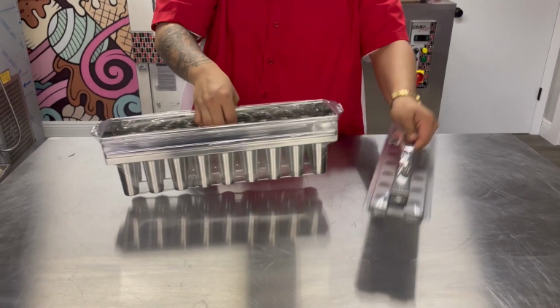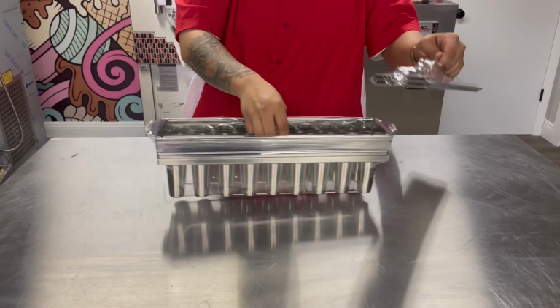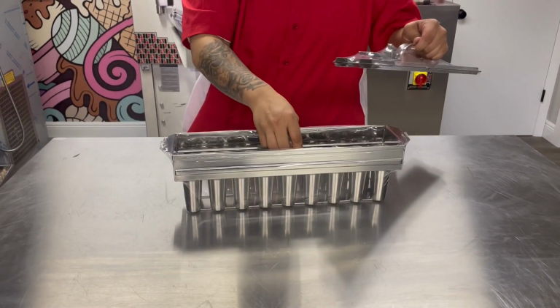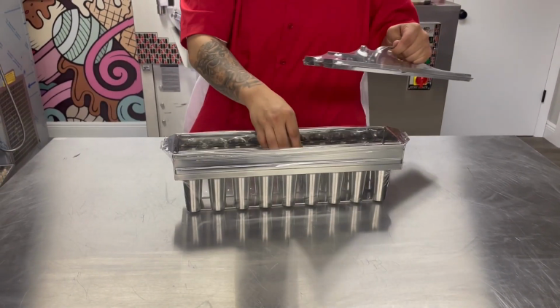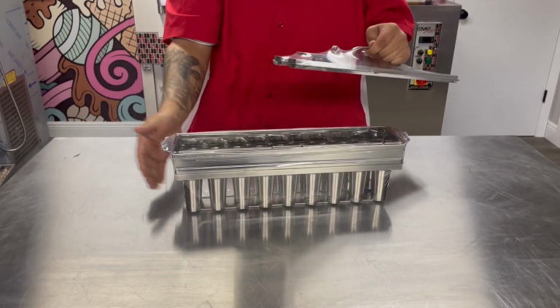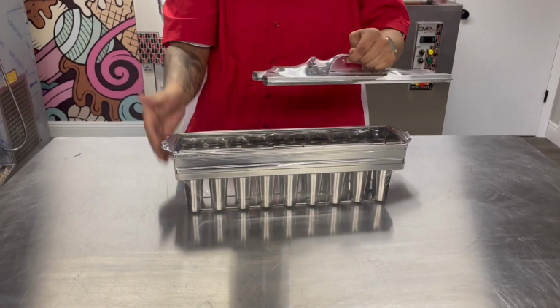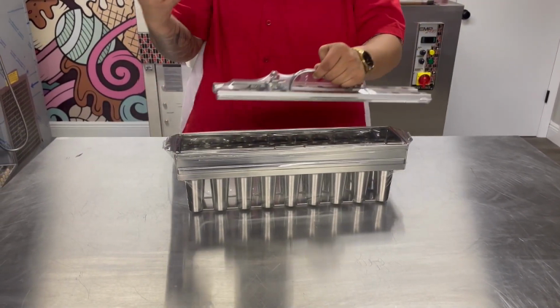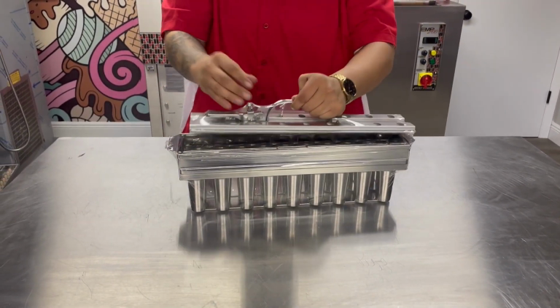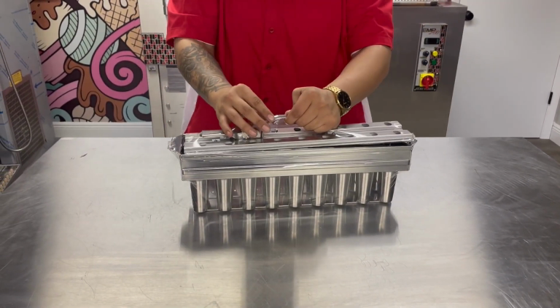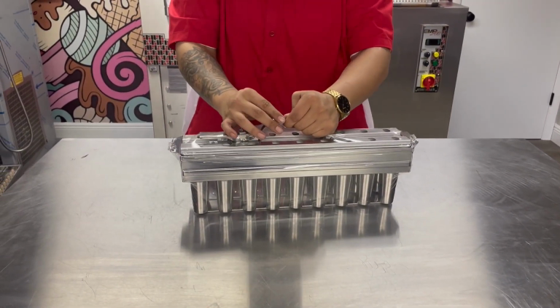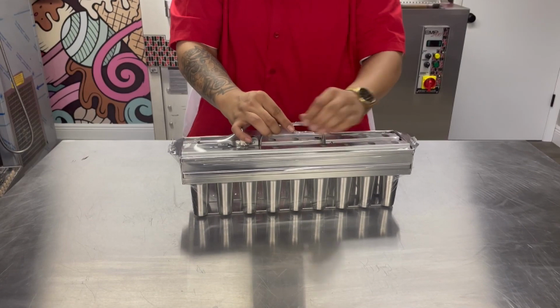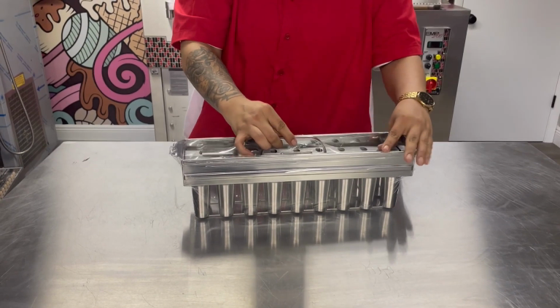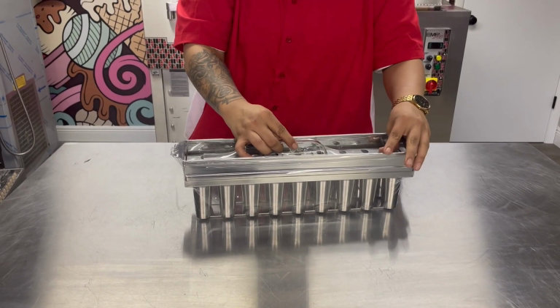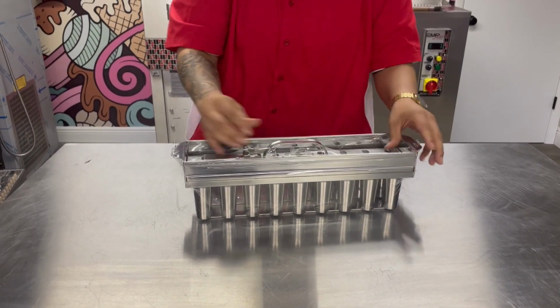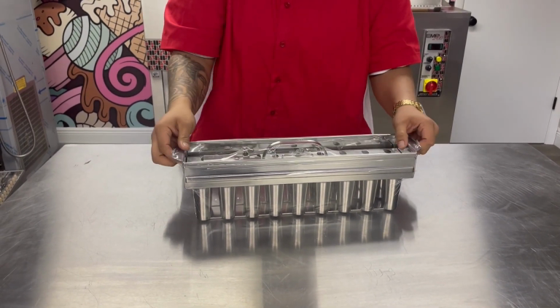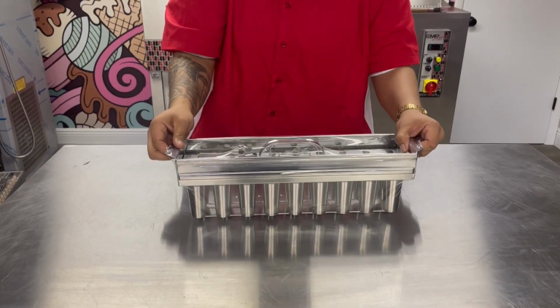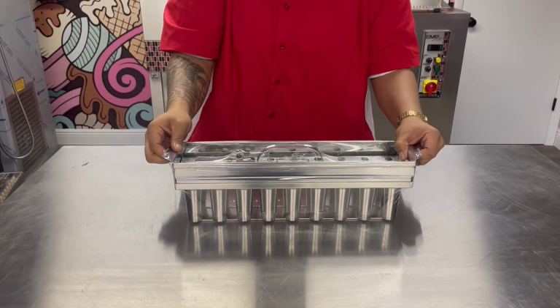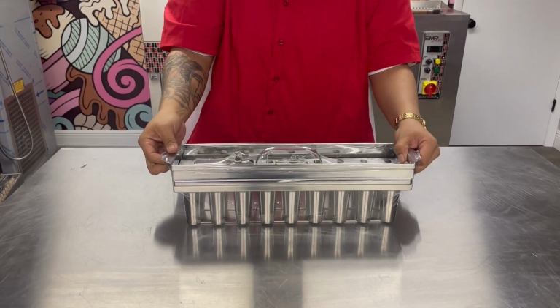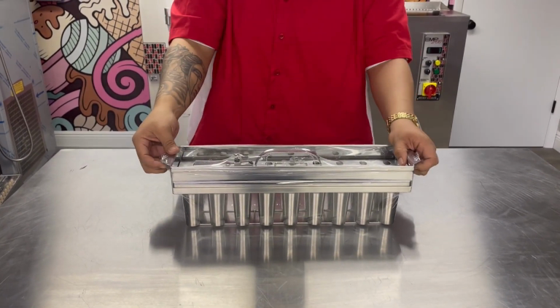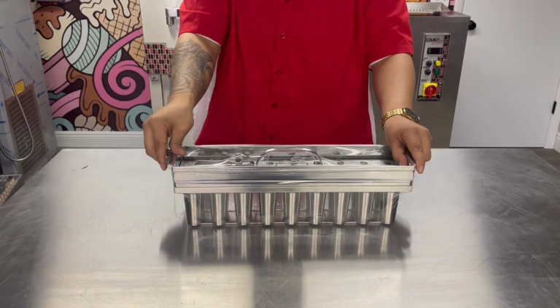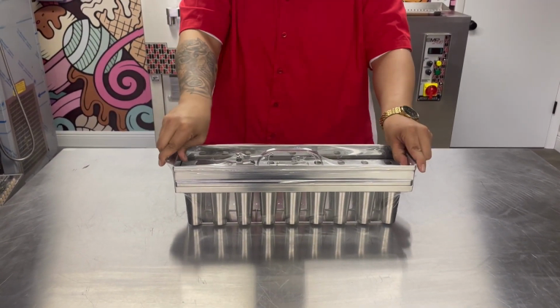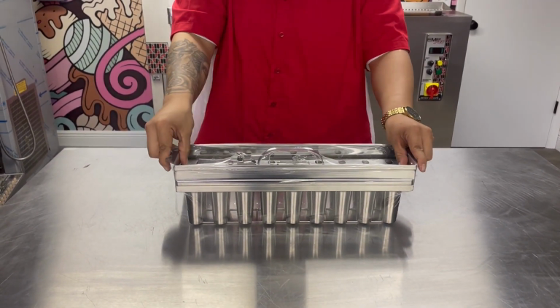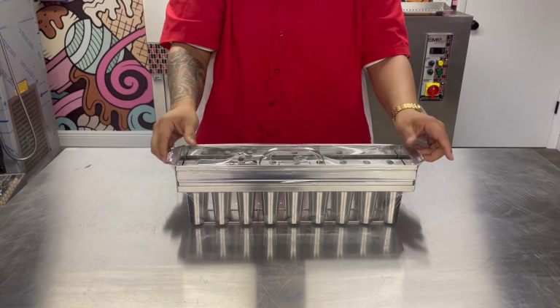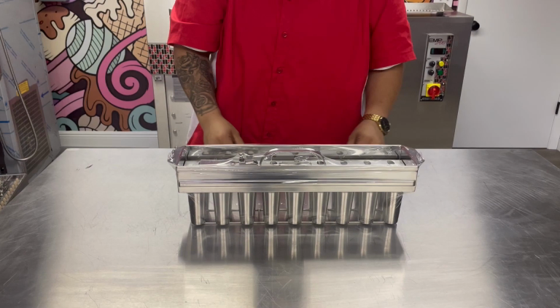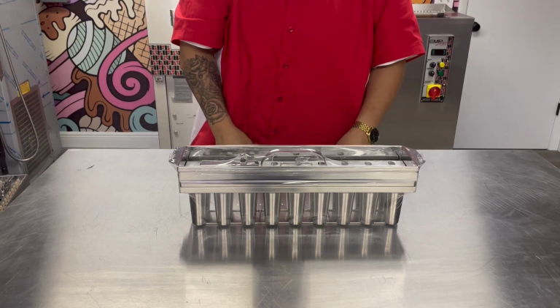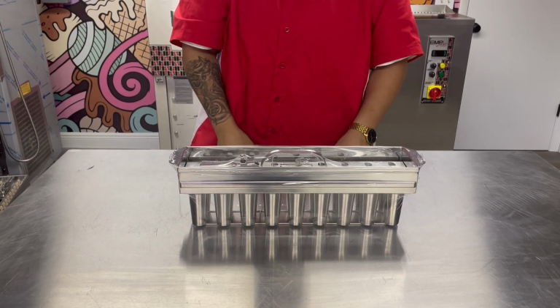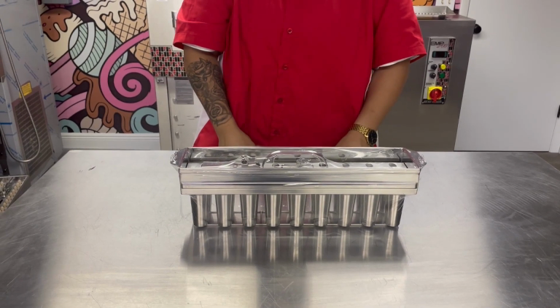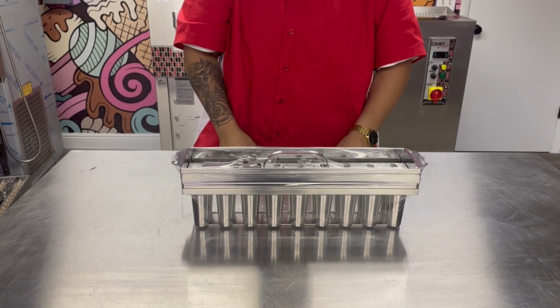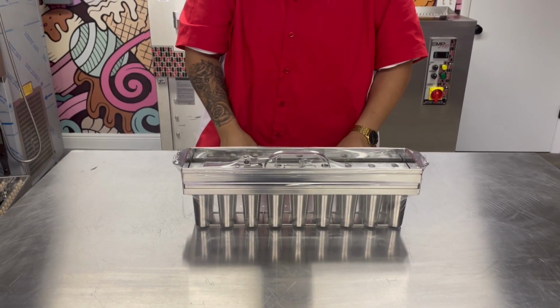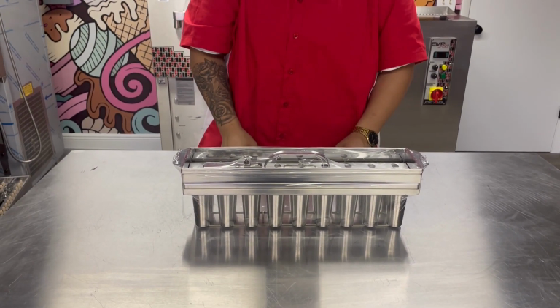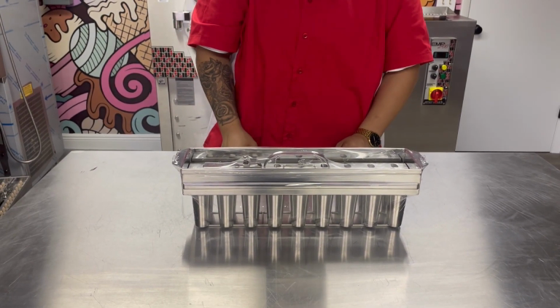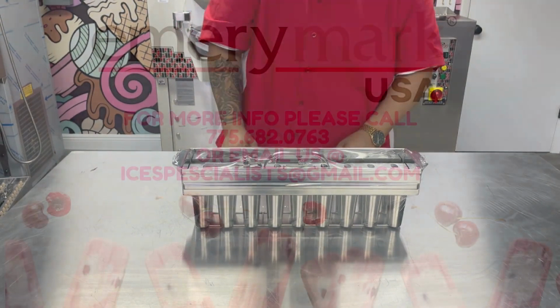If you guys have any questions on this style mold, different styles, prices, or sizes, please feel free to reach out. Again, my name is Crystal from Emory Mark USA. 775-682-0763. Thank you.